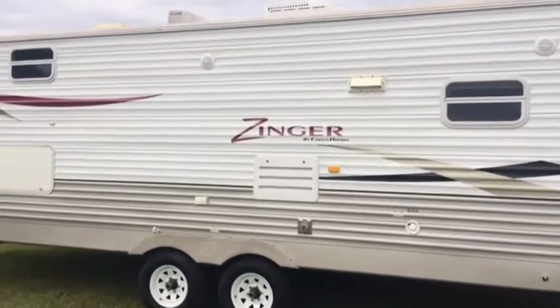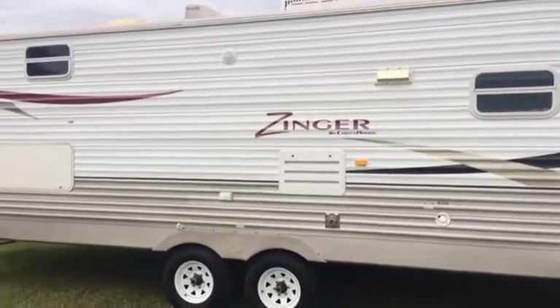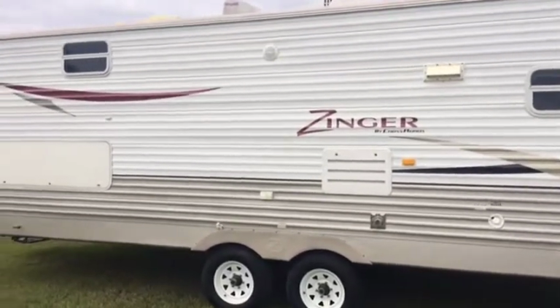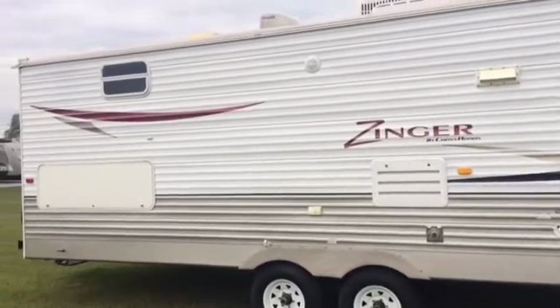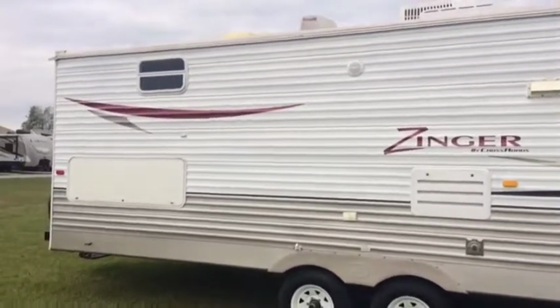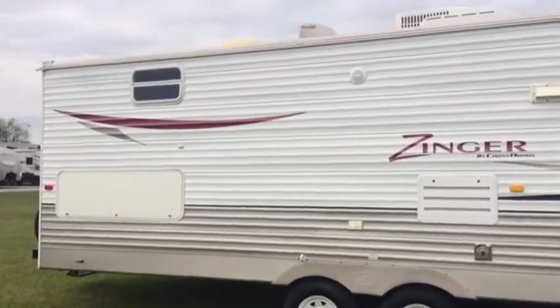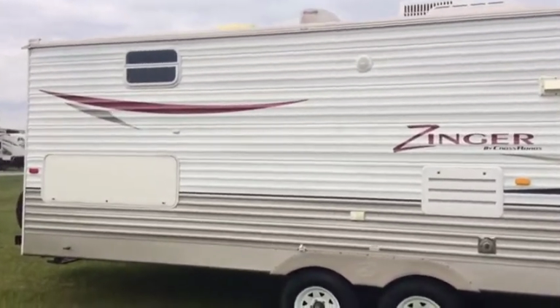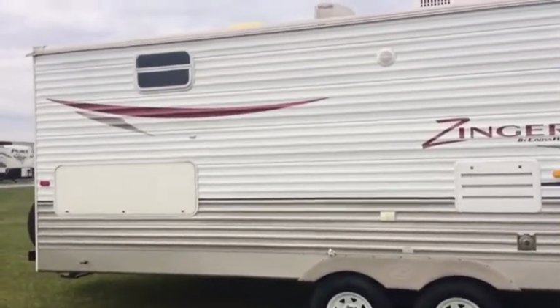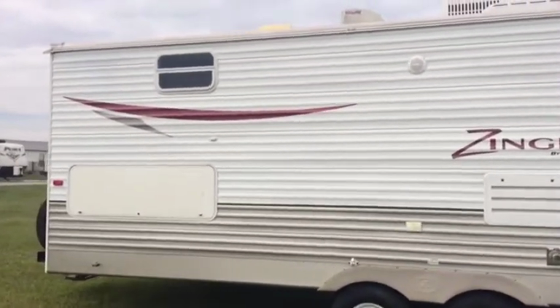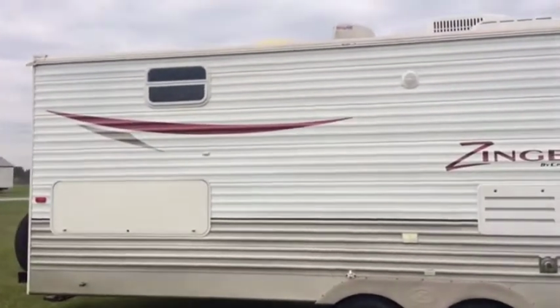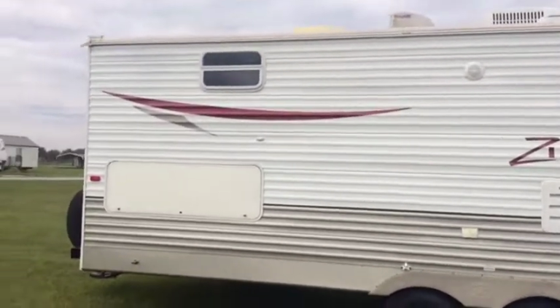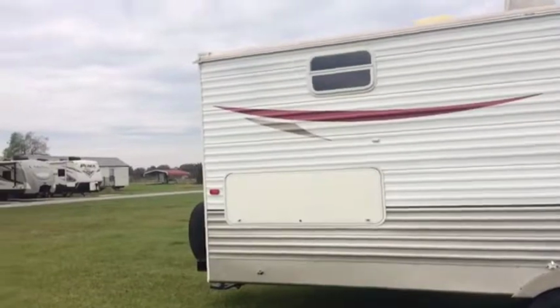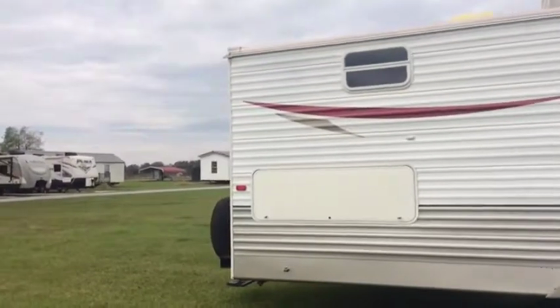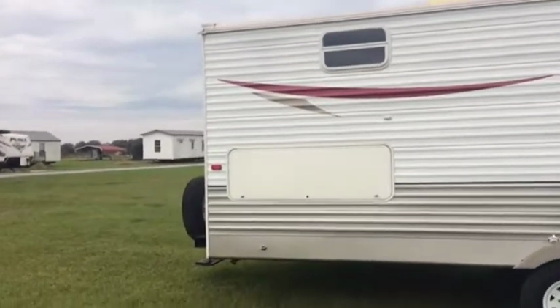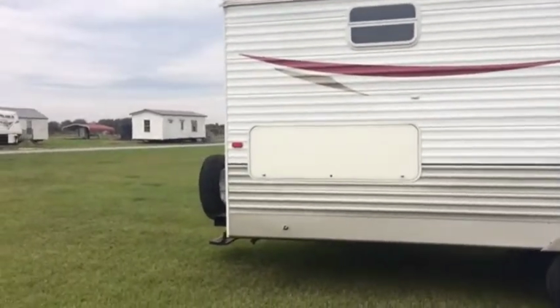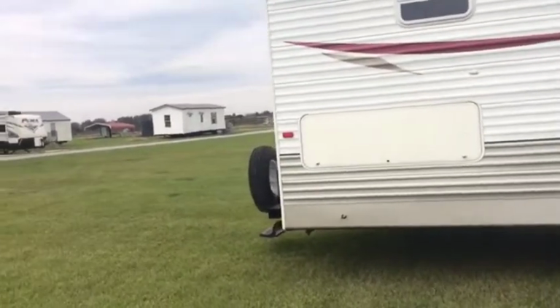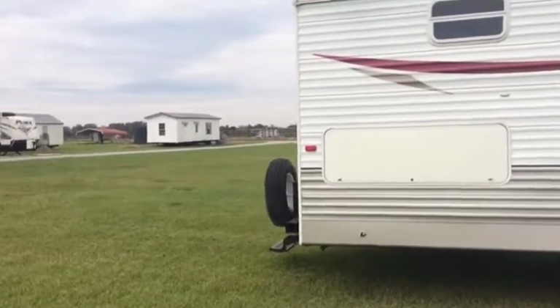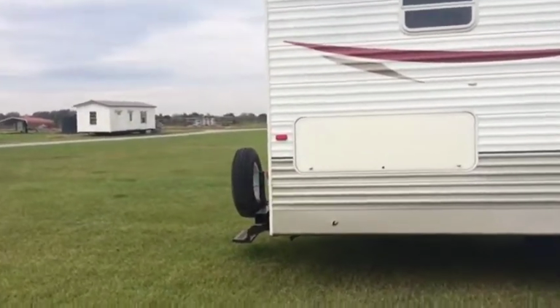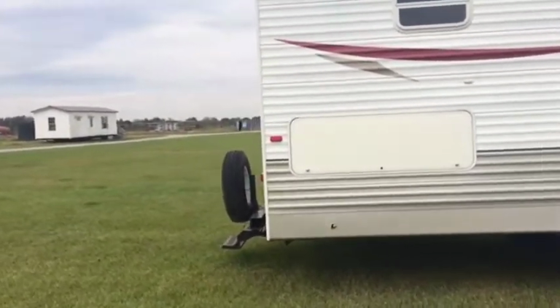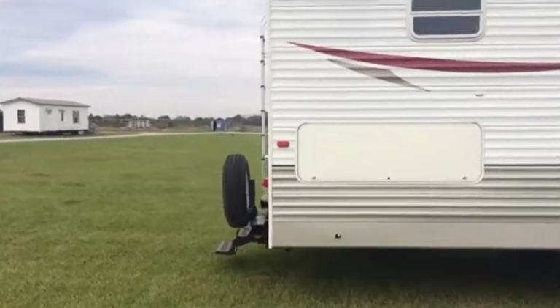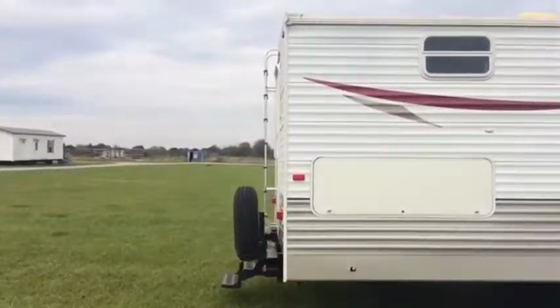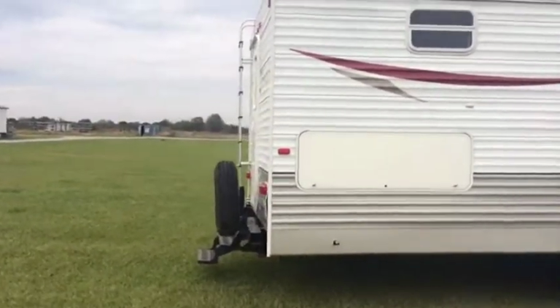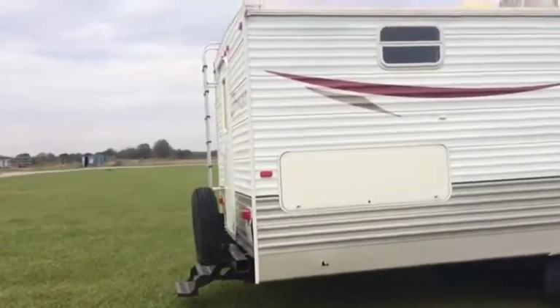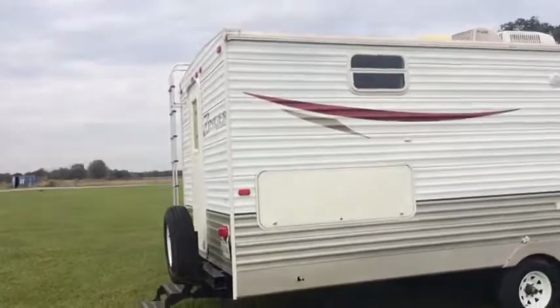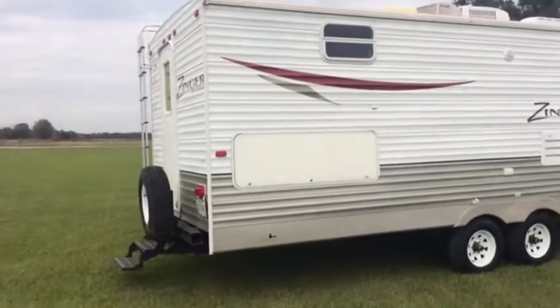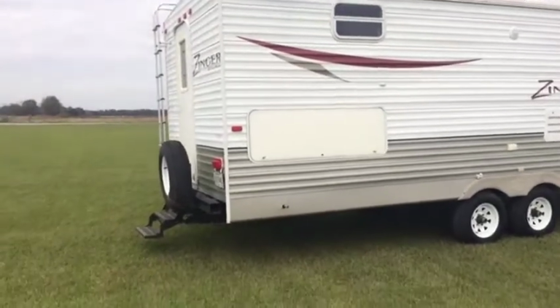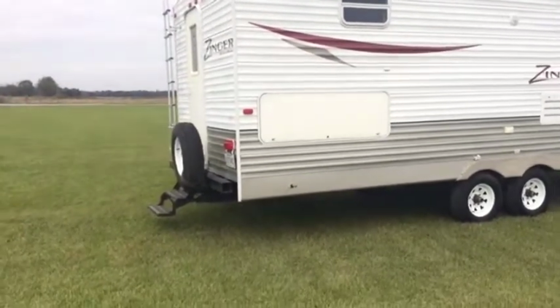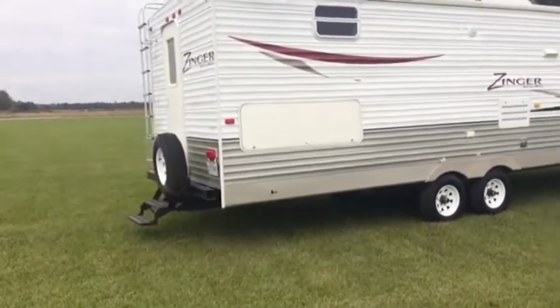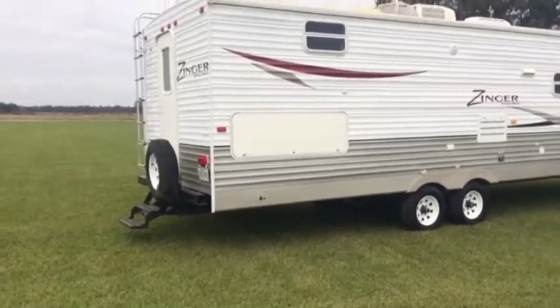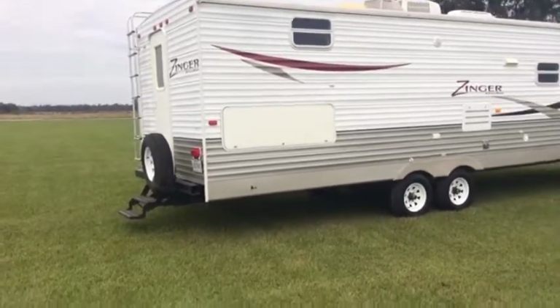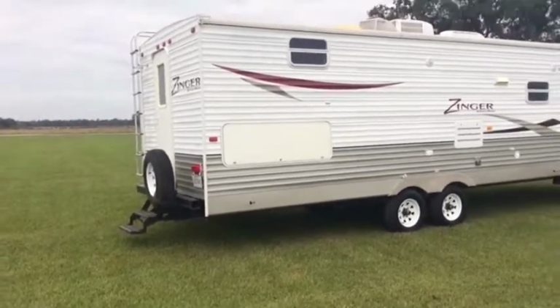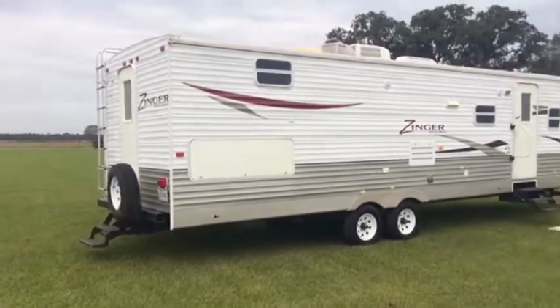Pretty nice old camper, it will need some TLC, needs some work. There is a little leak on the air conditioner that's leaking on the roof right there. But aside from that, everything appears to be where it's supposed to be. The camper does have manual slides — the electric slides are not working, so it's just a manual side-out.